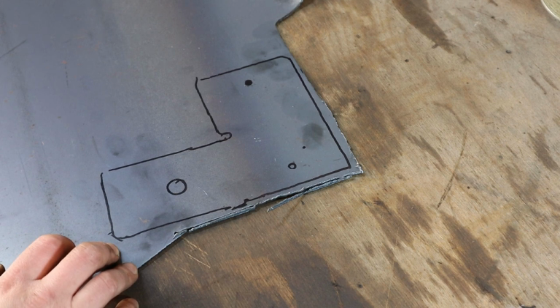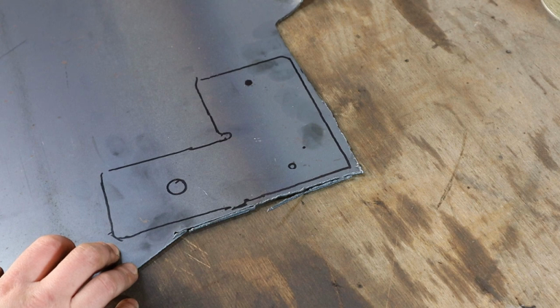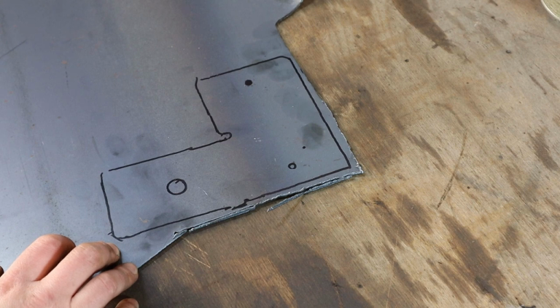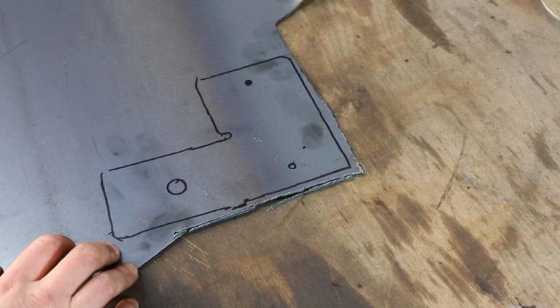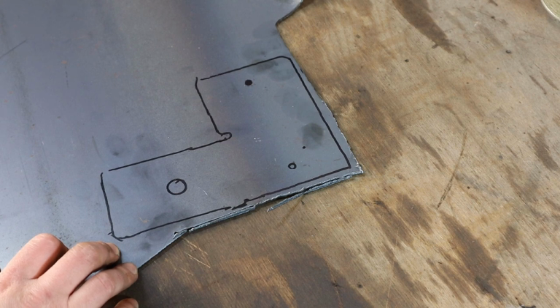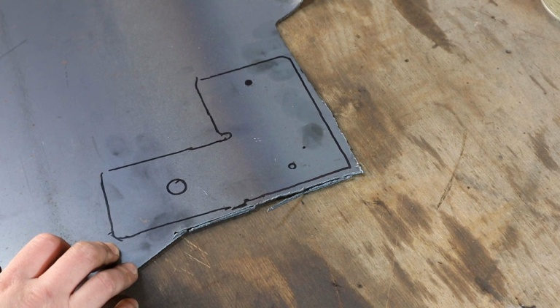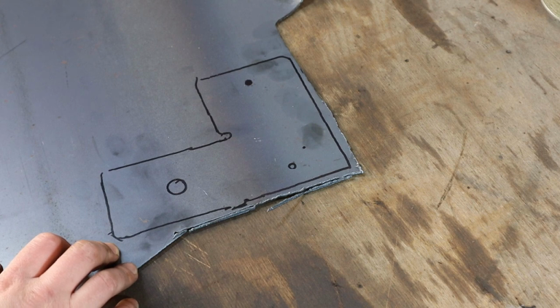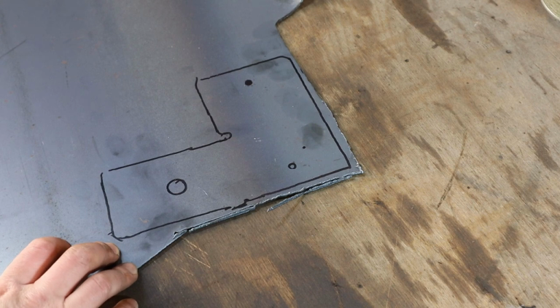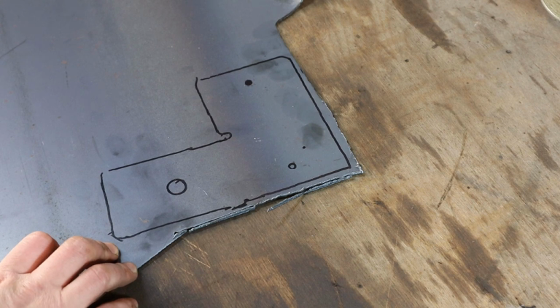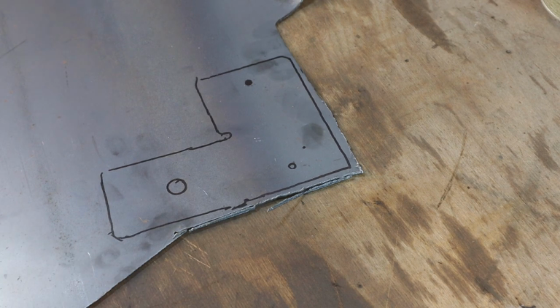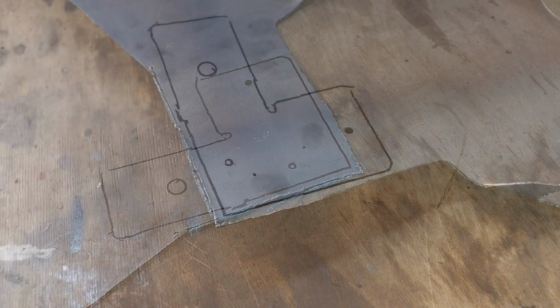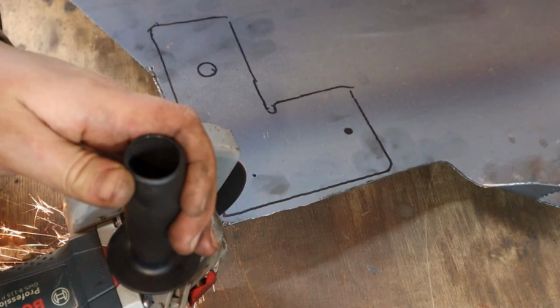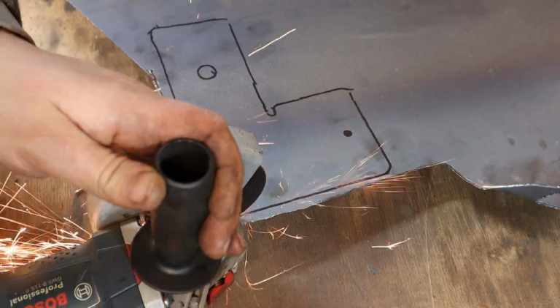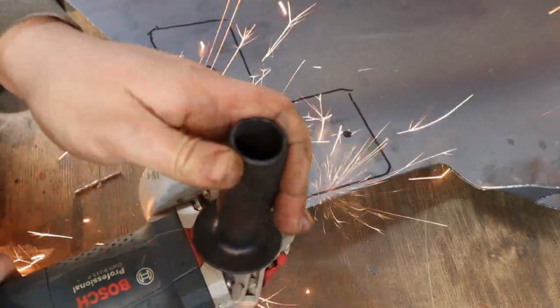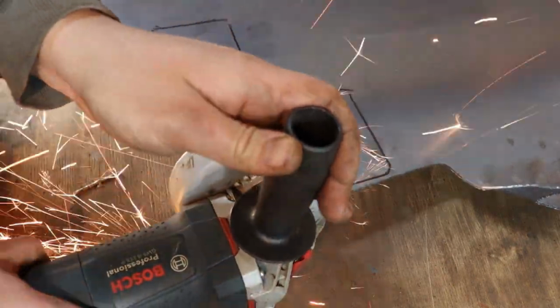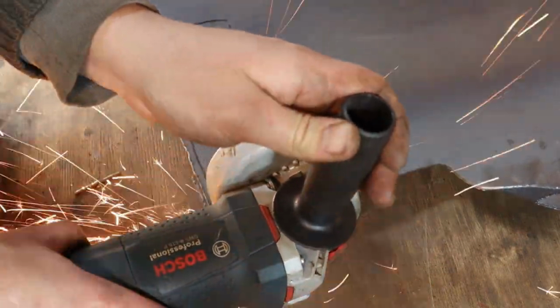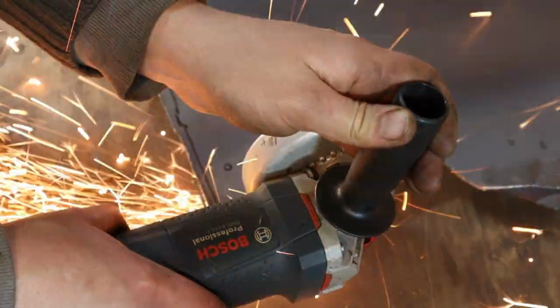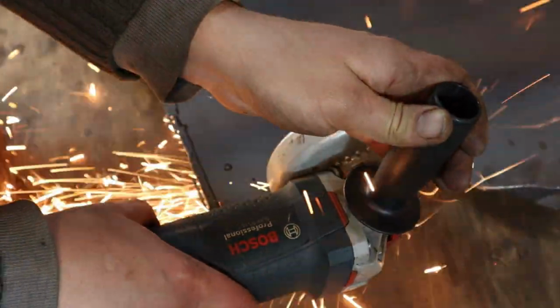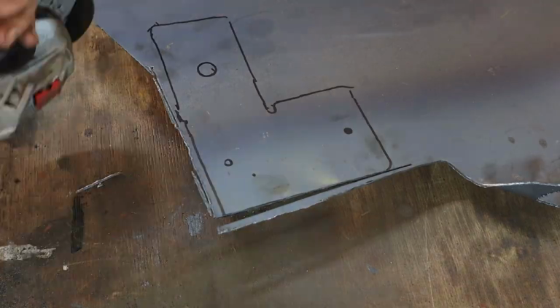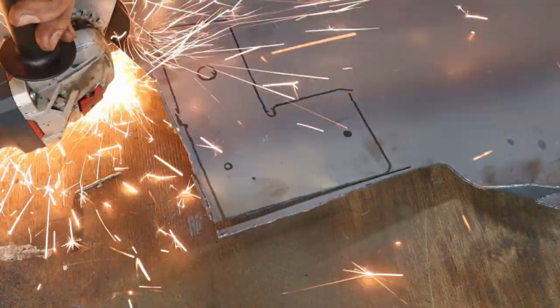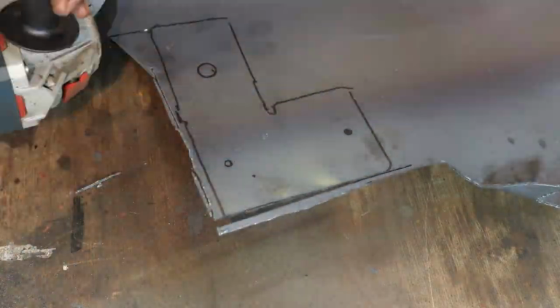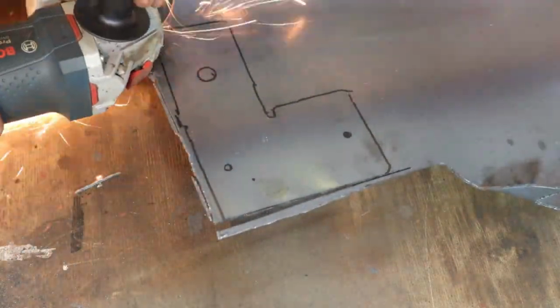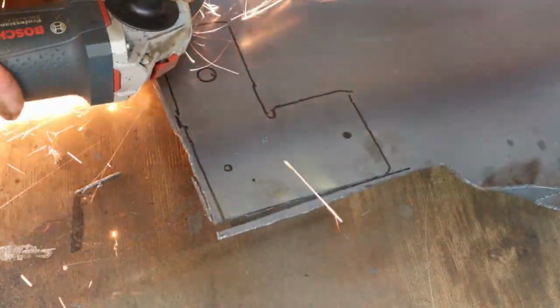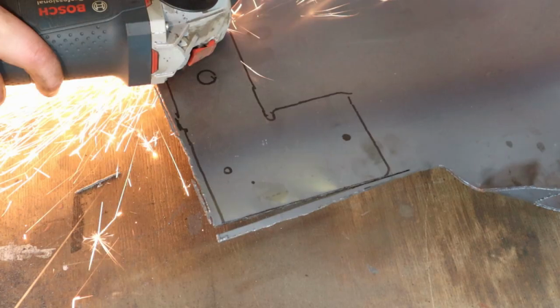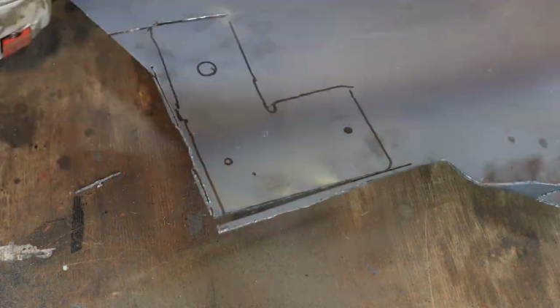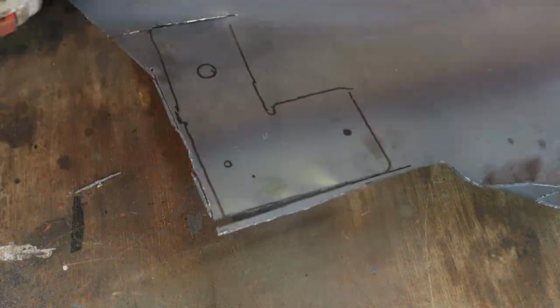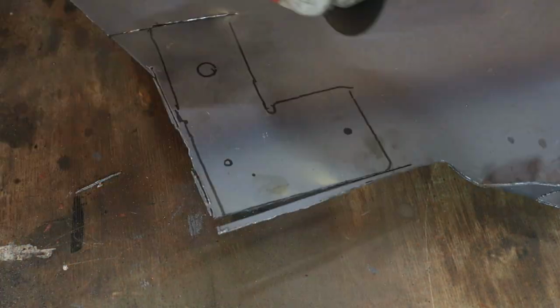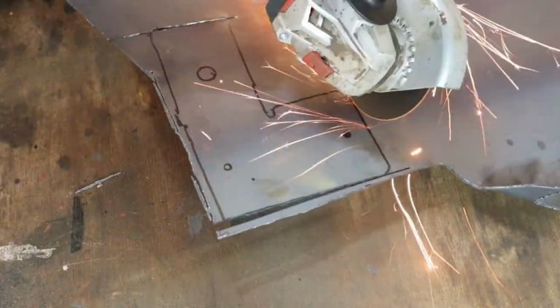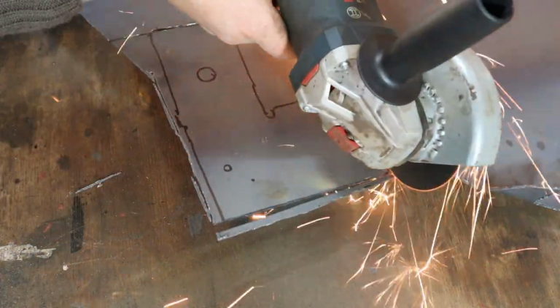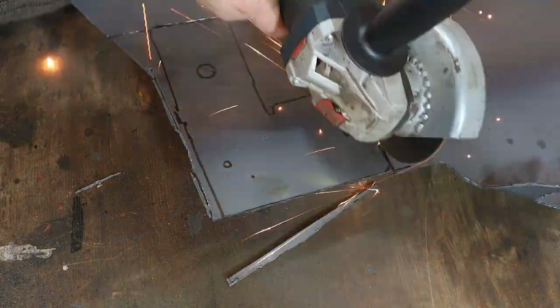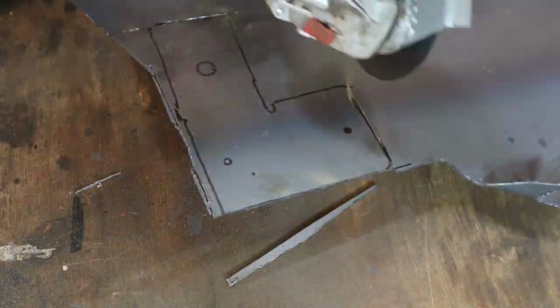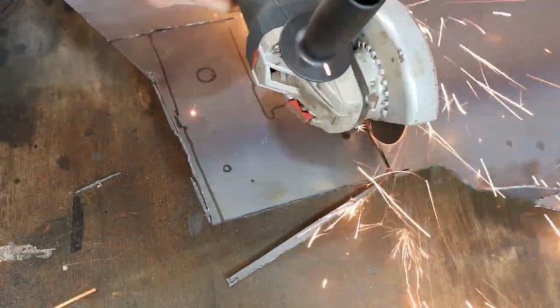I'm going to start taking some measurements off the other piece and make it identical to that one. I've always hated the sound of someone grinding on a YouTube video. If you agree with me, simply press the subscribe button now to let me know. Don't worry, it's free!